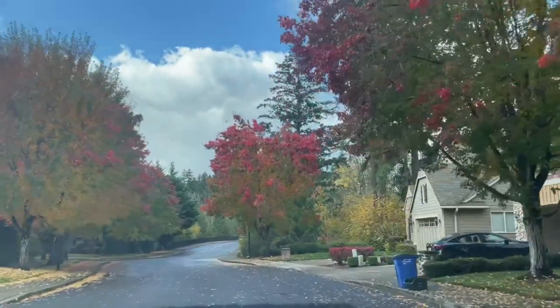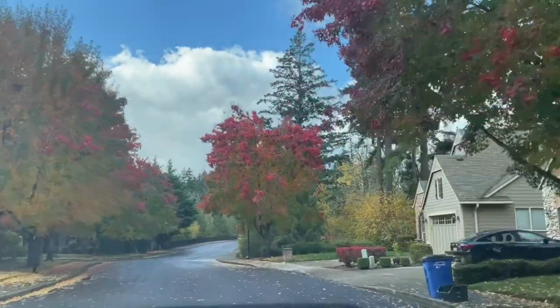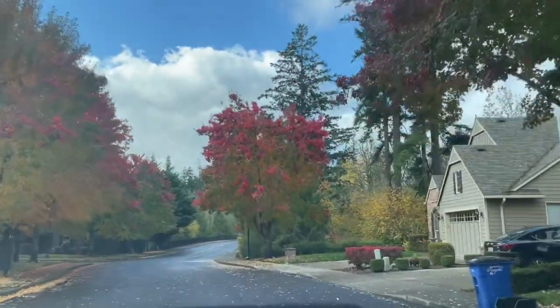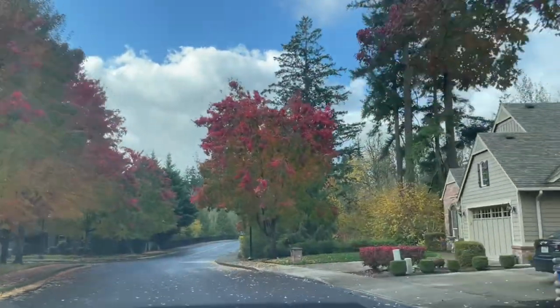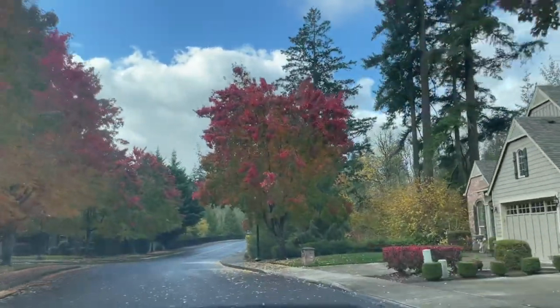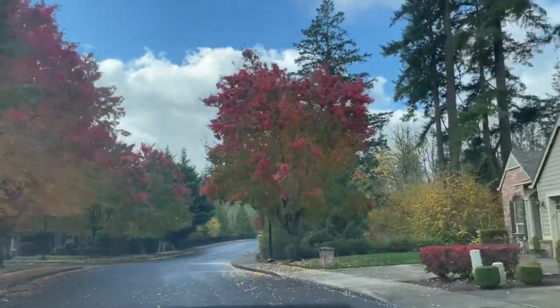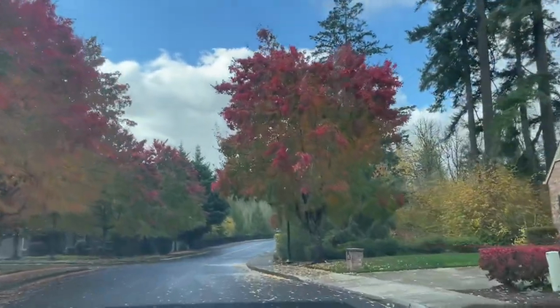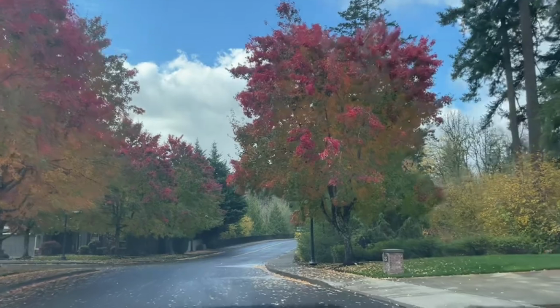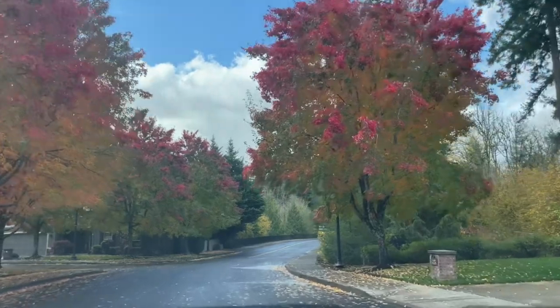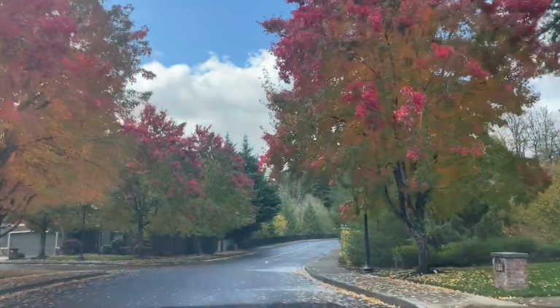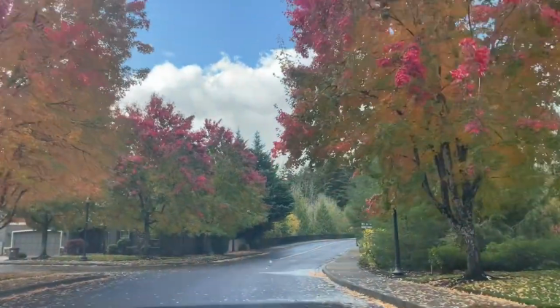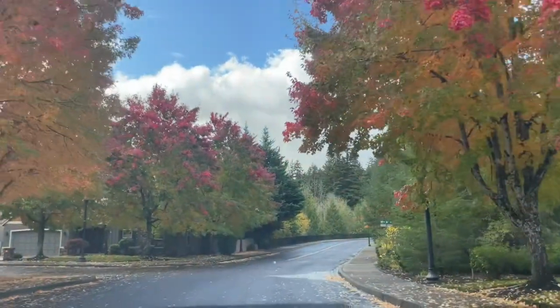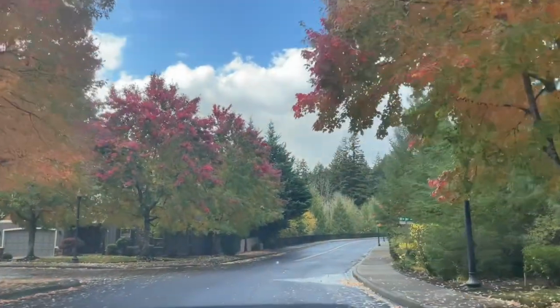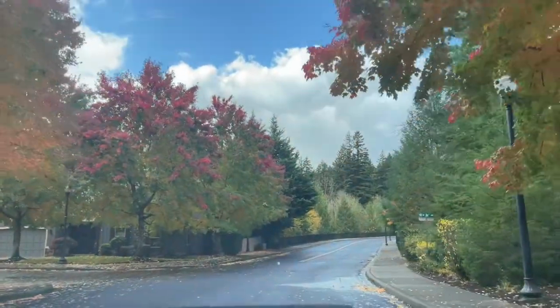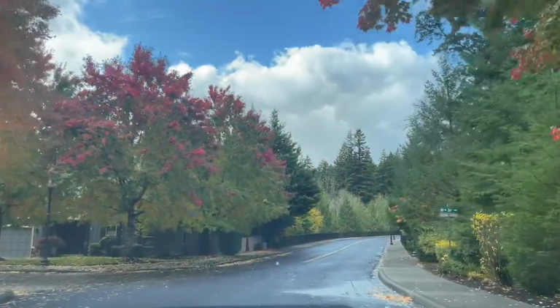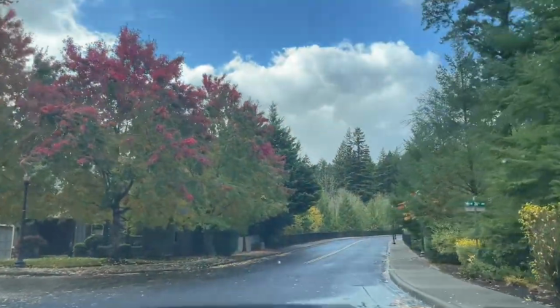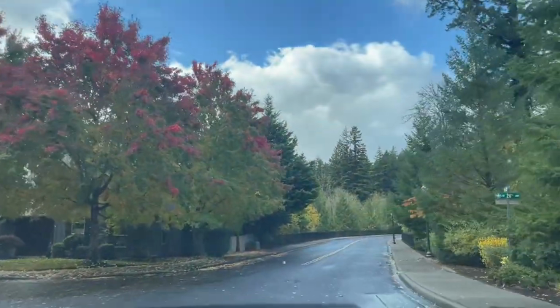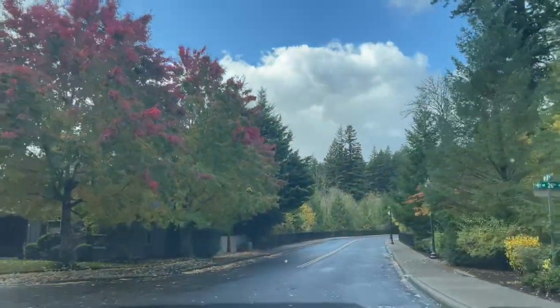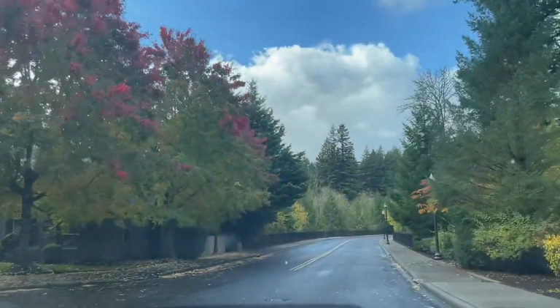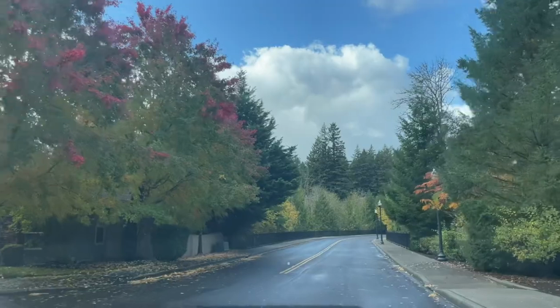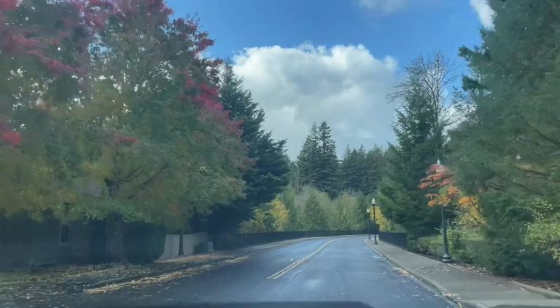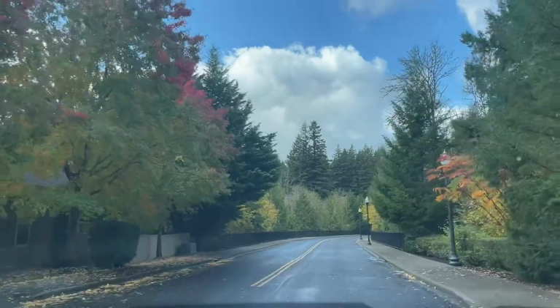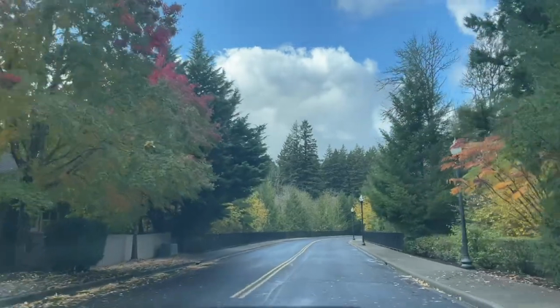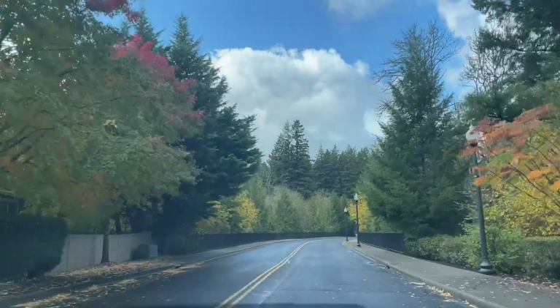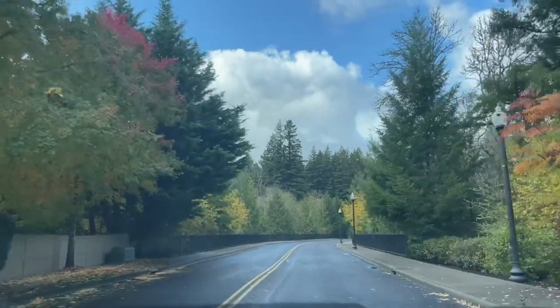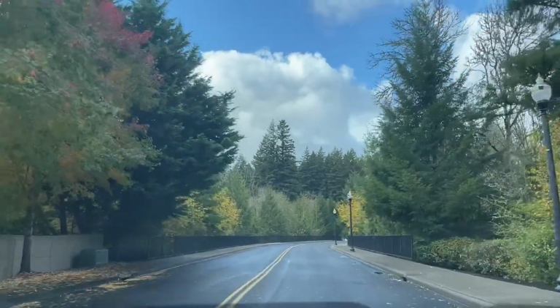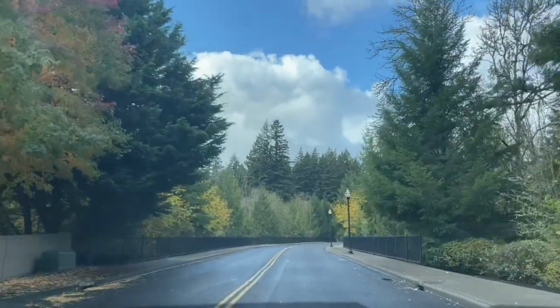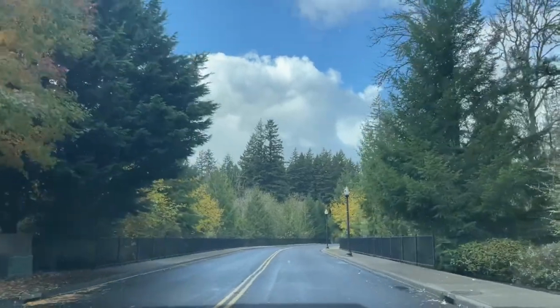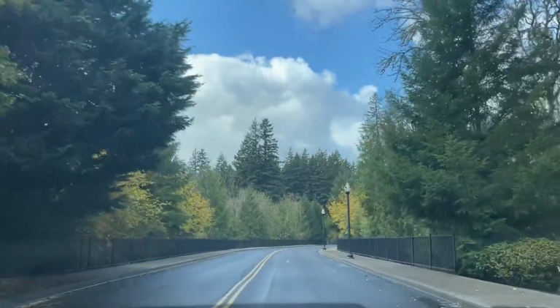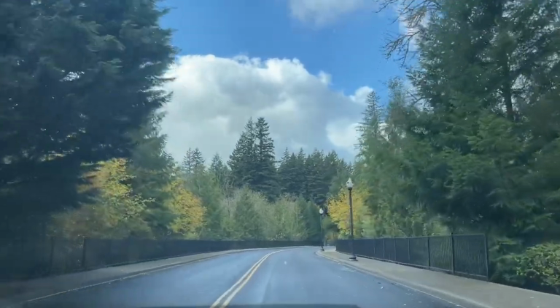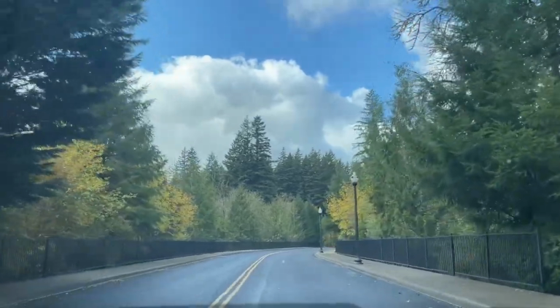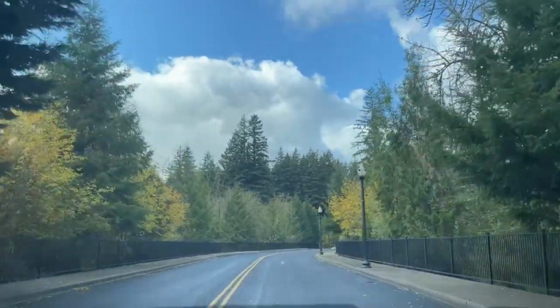But yeah, this is Aubrey Glen. I hope you enjoyed the tour. I love this neighborhood — super quaint, people like it. If you want to see anything else in the neighborhood or have any more questions, please reach out to me. I'm happy to help. Alright, cheers, bye.